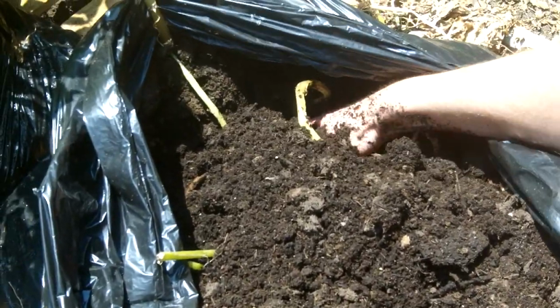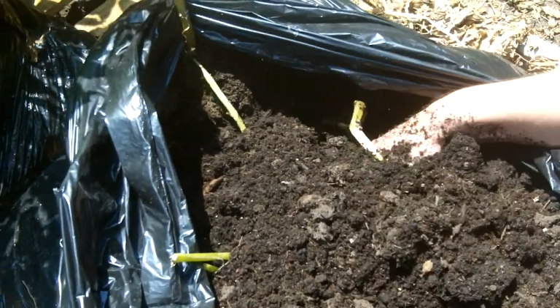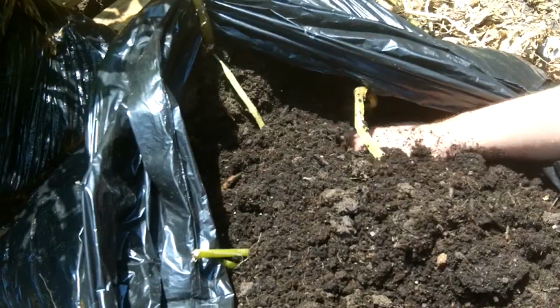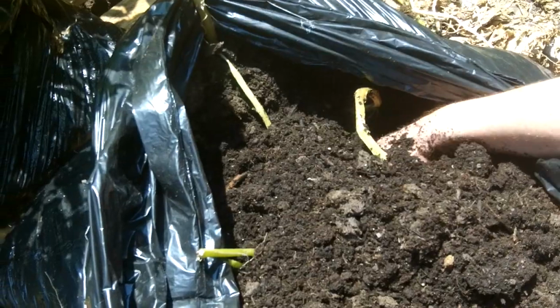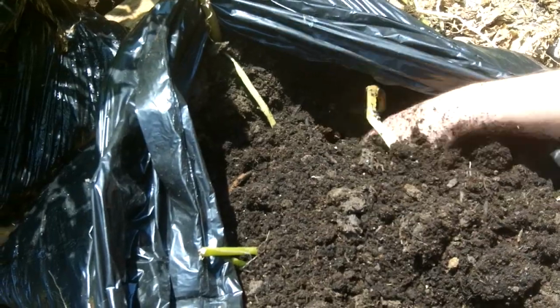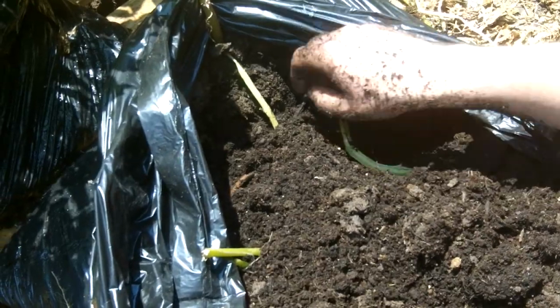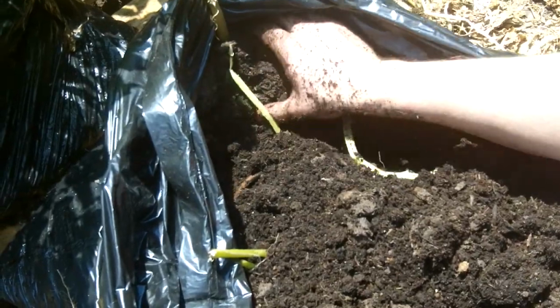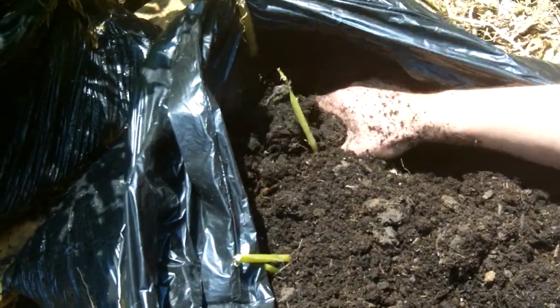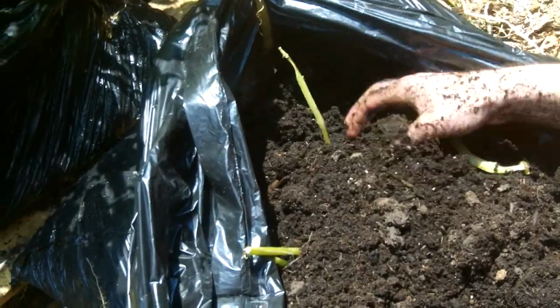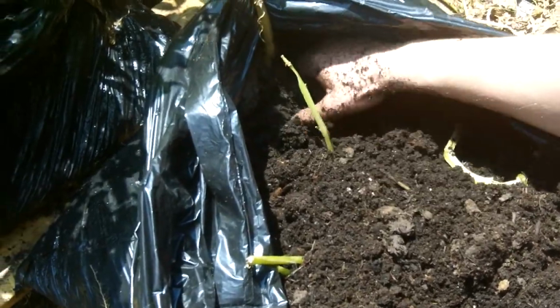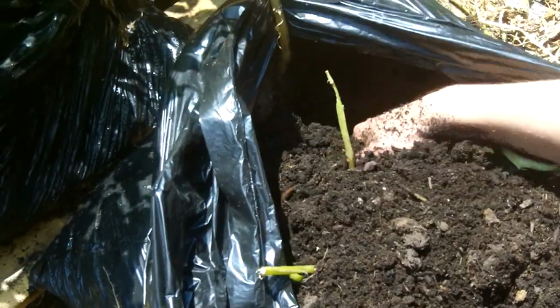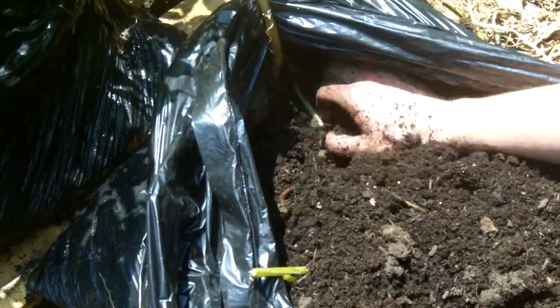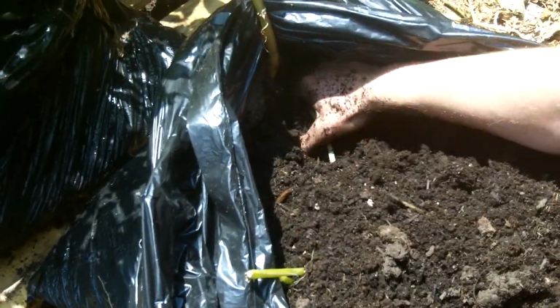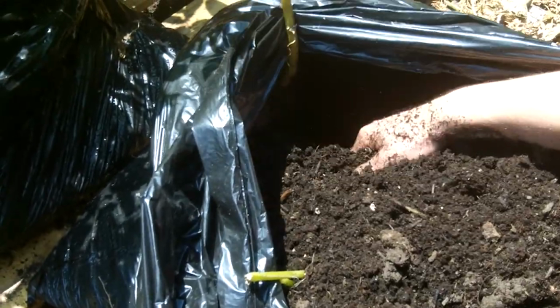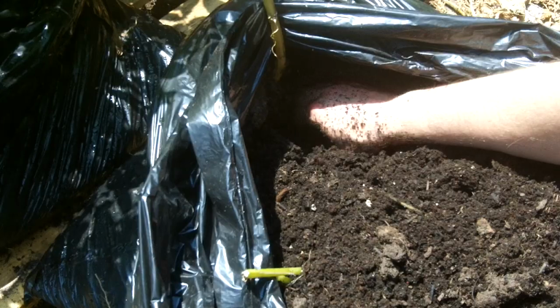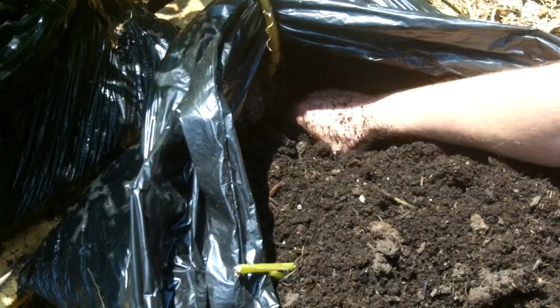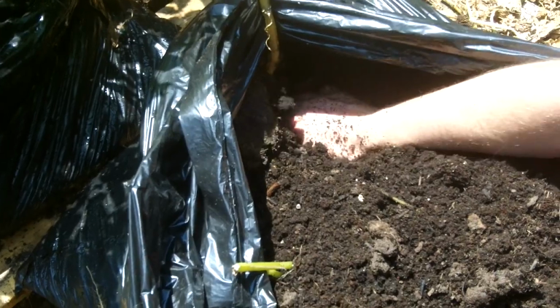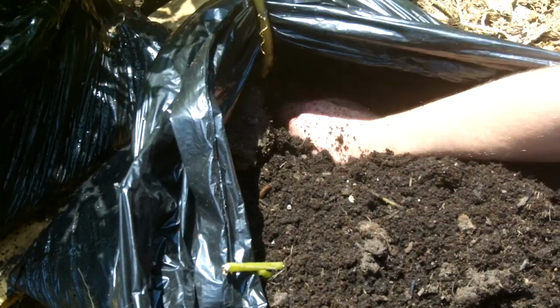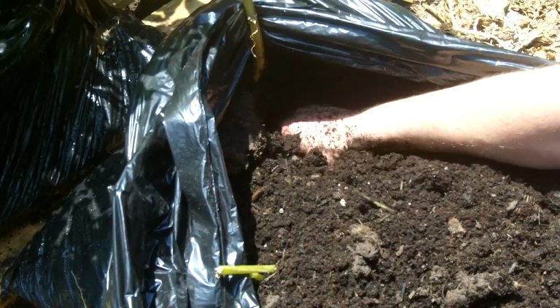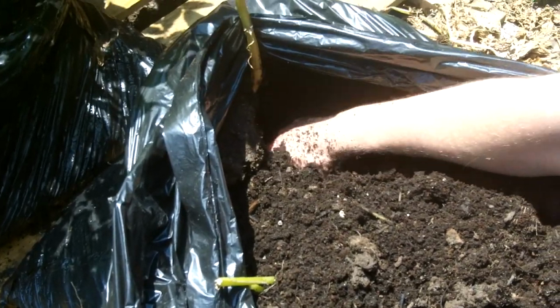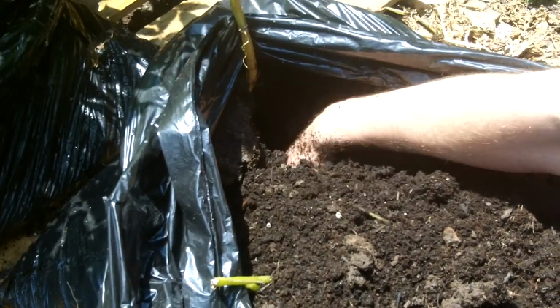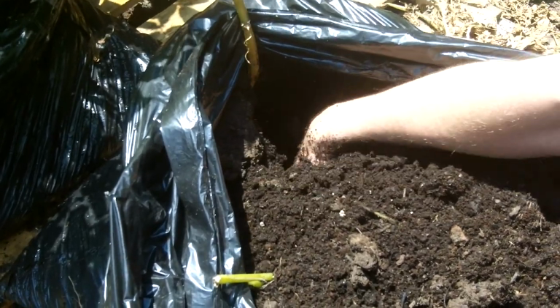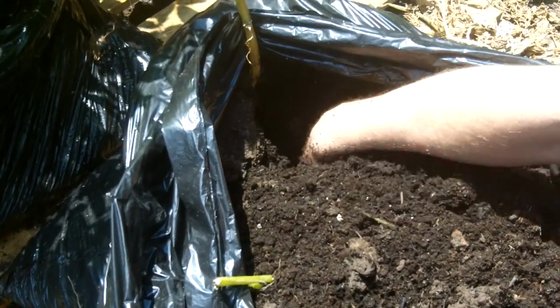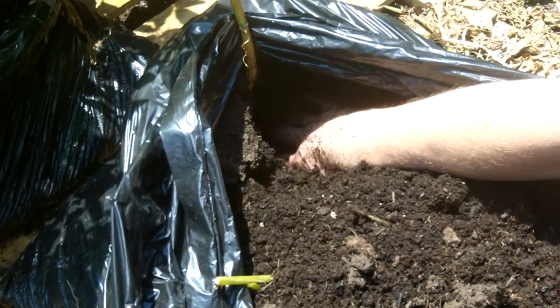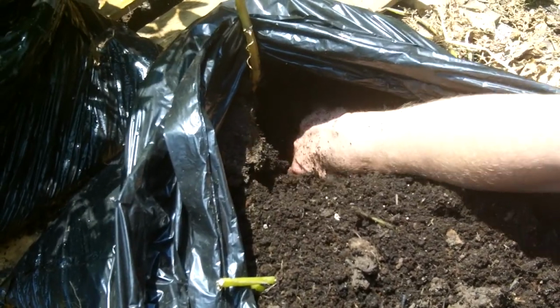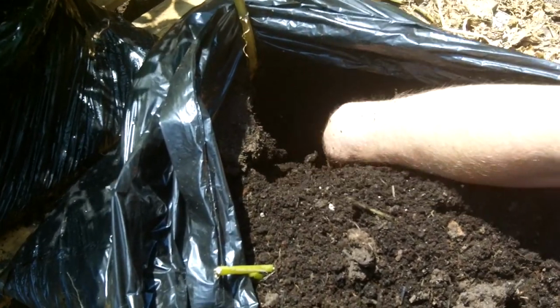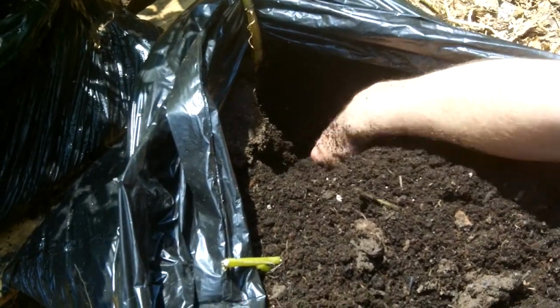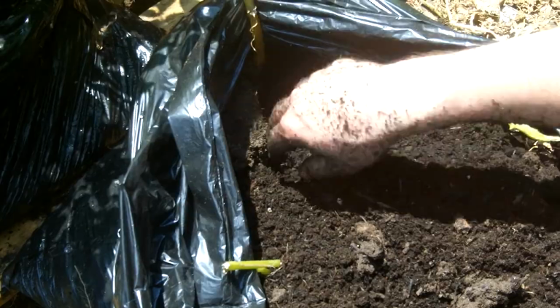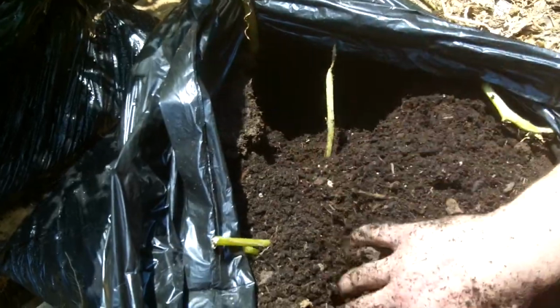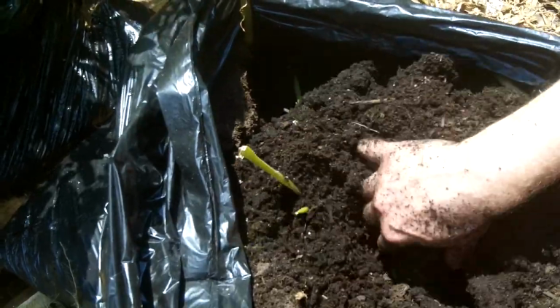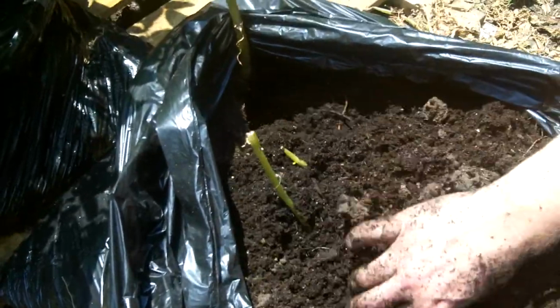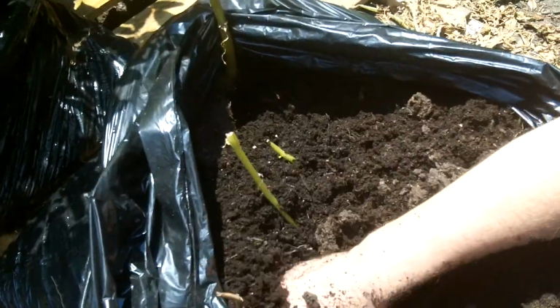It was in there for about two months. It never did flower, but it did definitely die off, and we stopped watering it as soon as it showed signs of dying off. About a week and a half later is when we started to harvest.